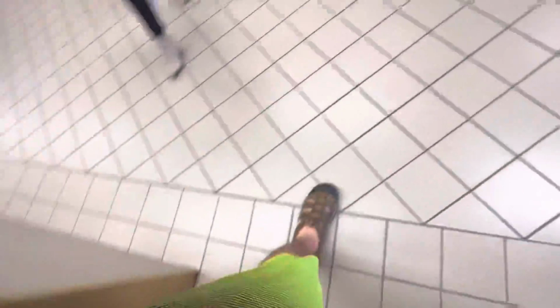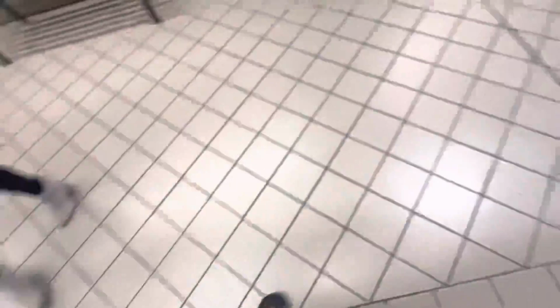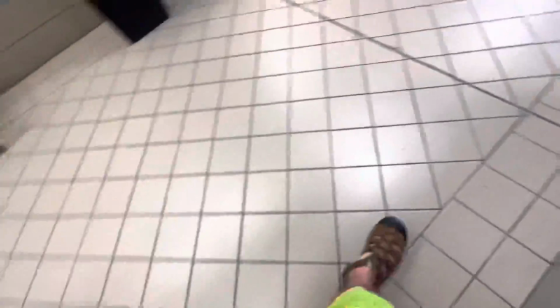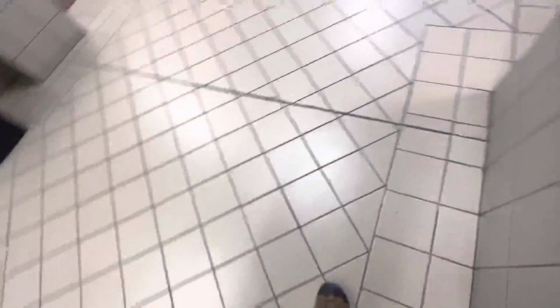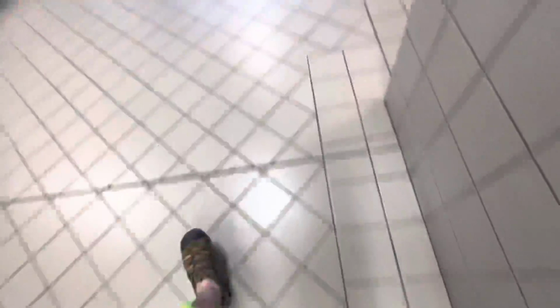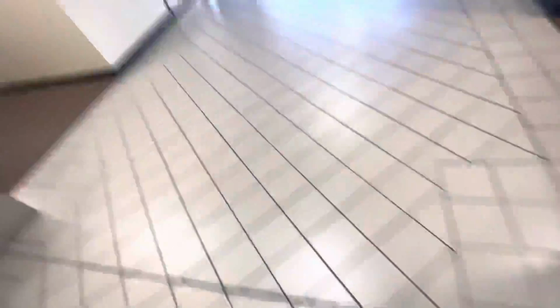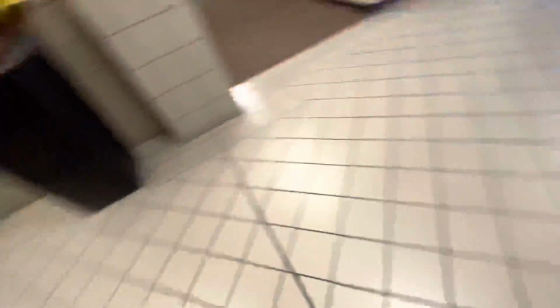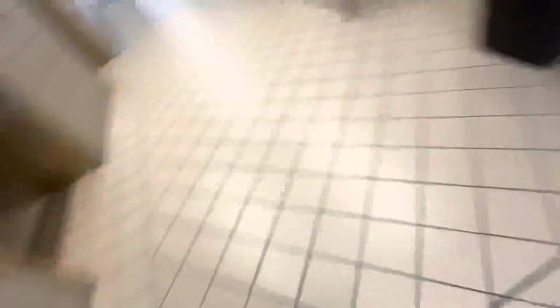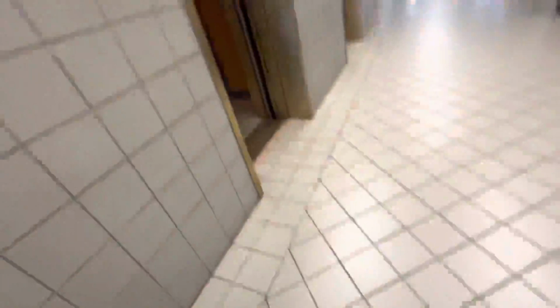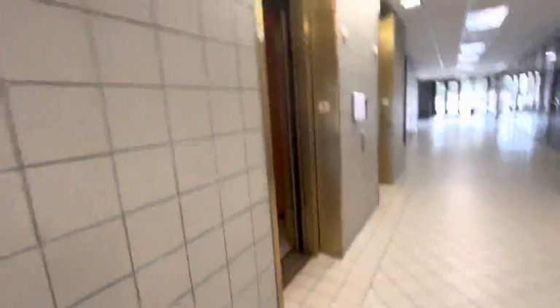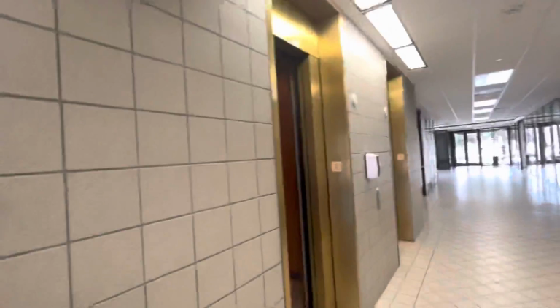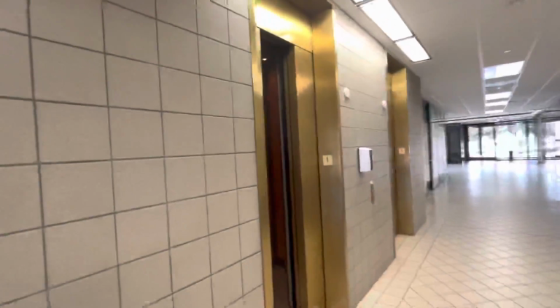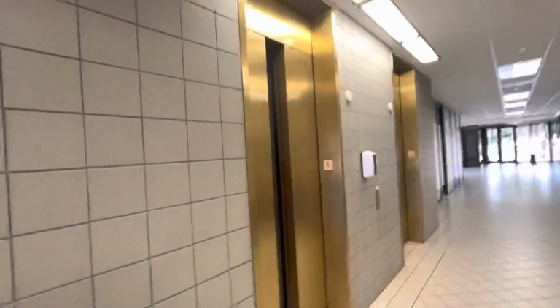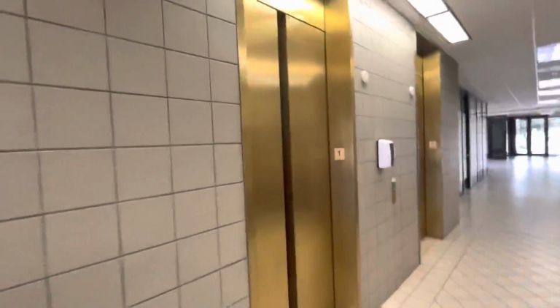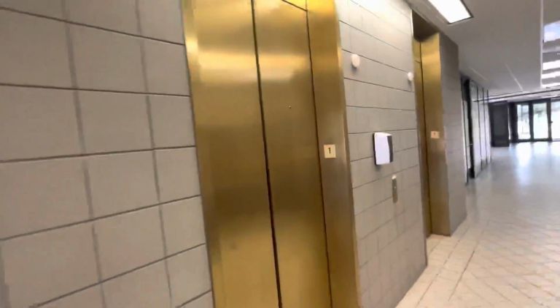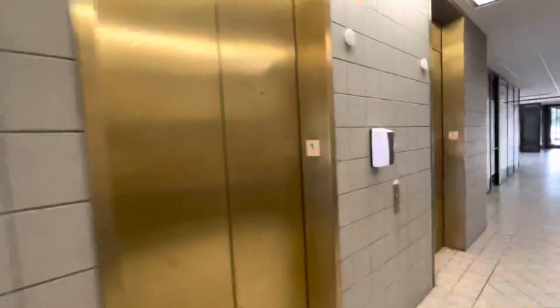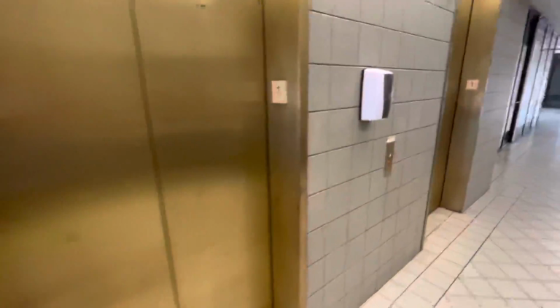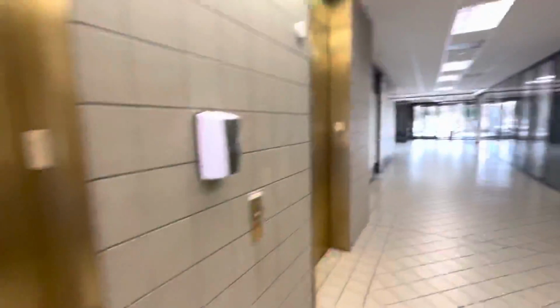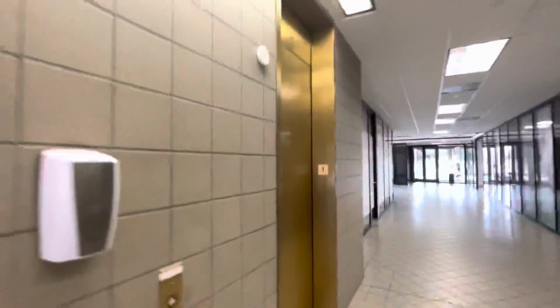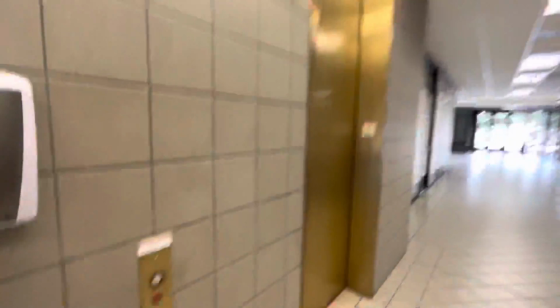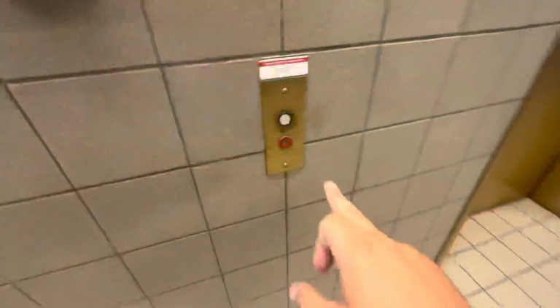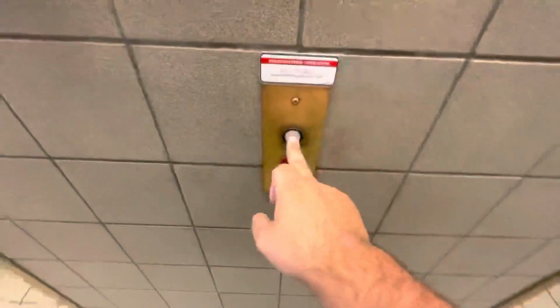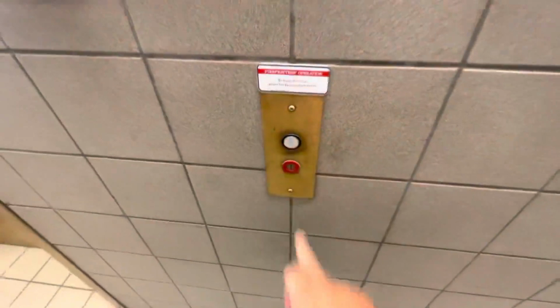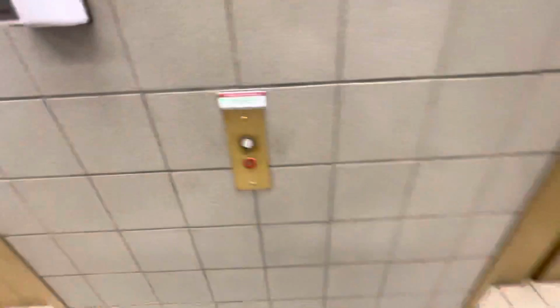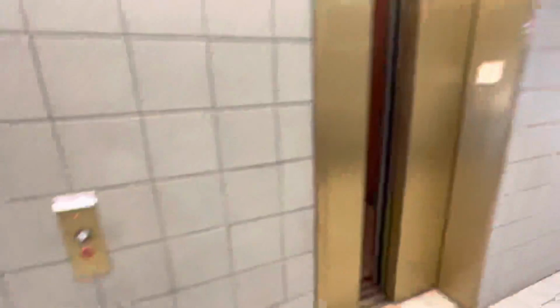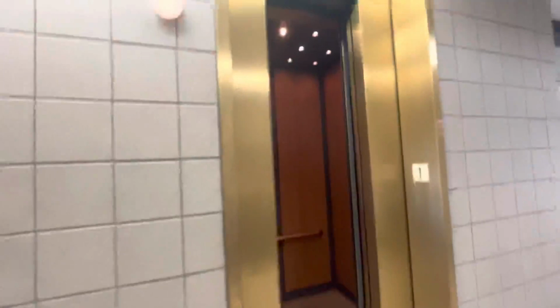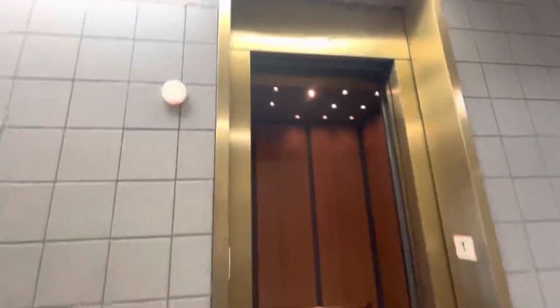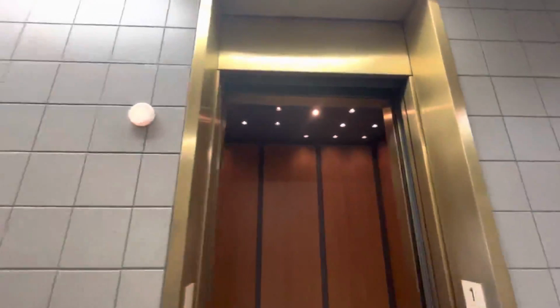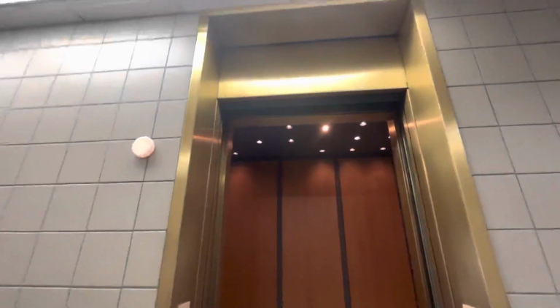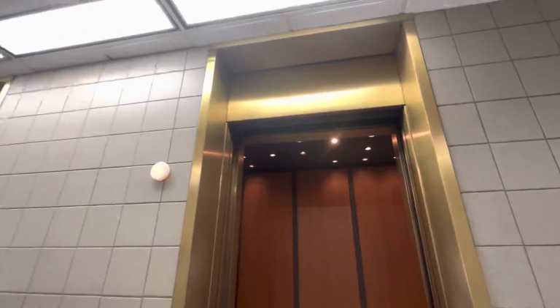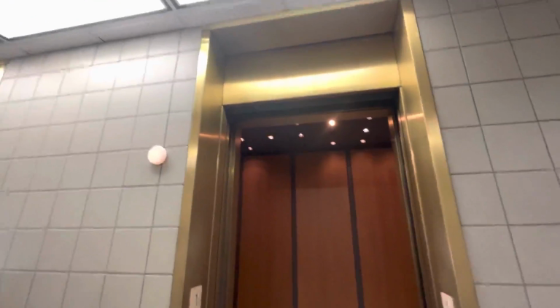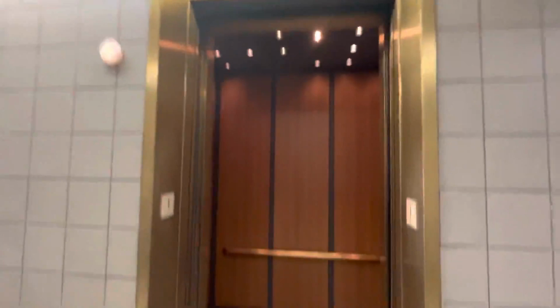You going up? Yes, thank you. Okay, there goes that one, and now we'll take a ride on this one. Oh perfect, it's sitting right here waiting for us.